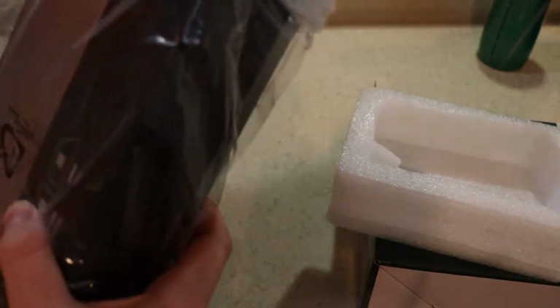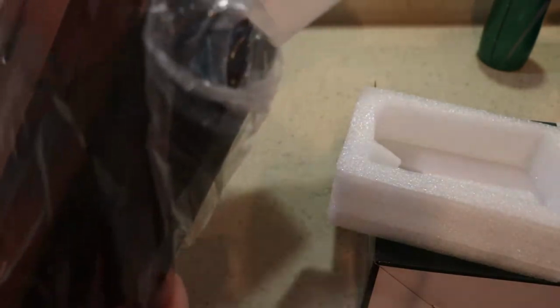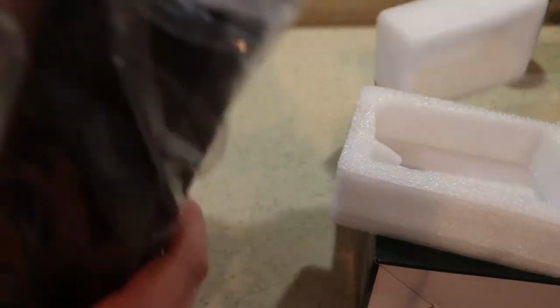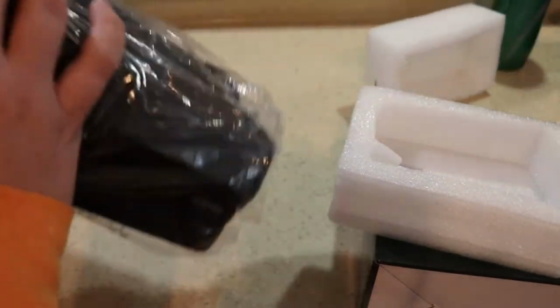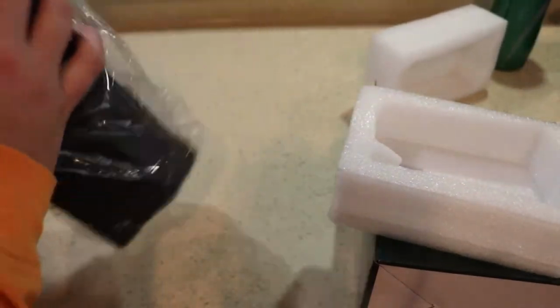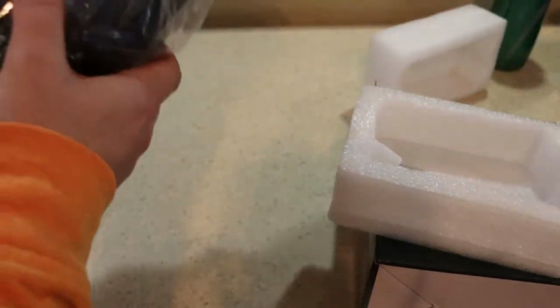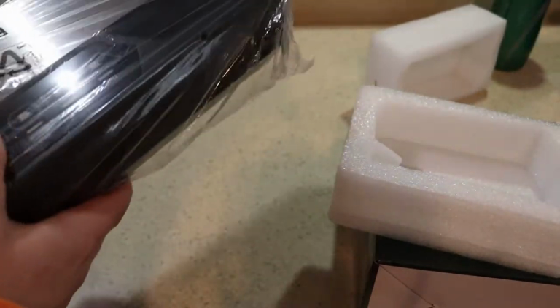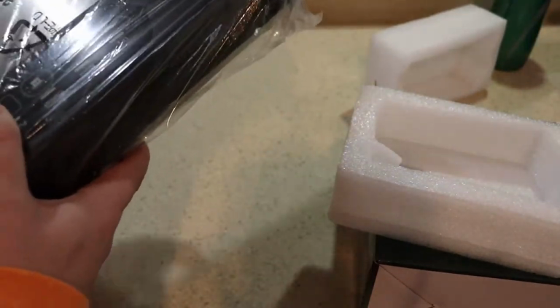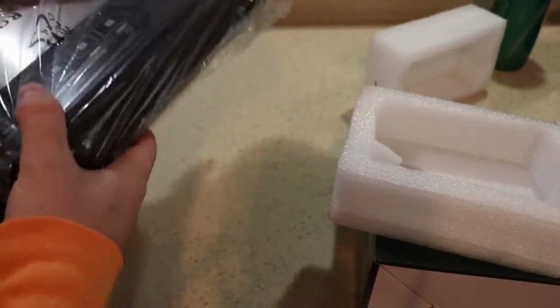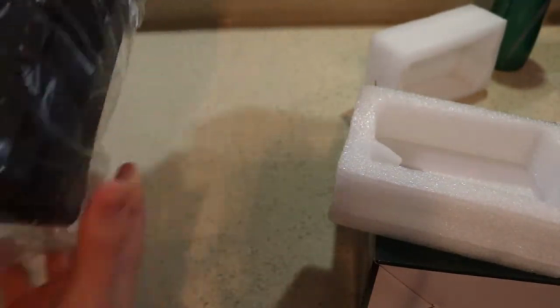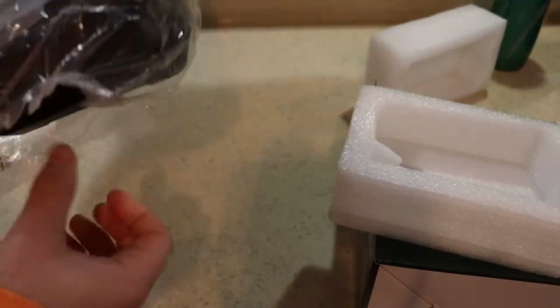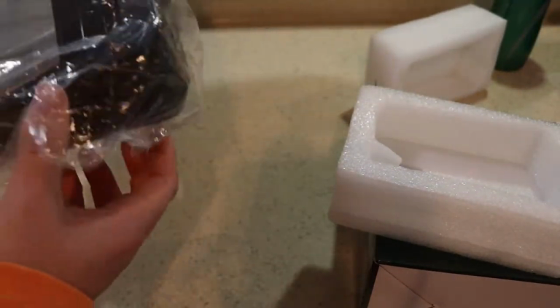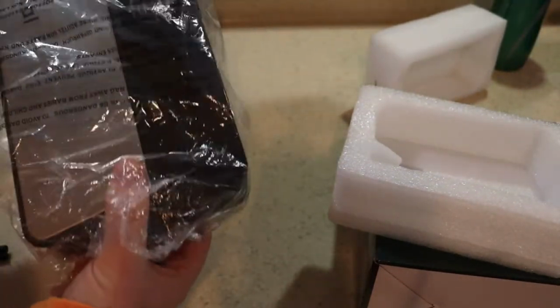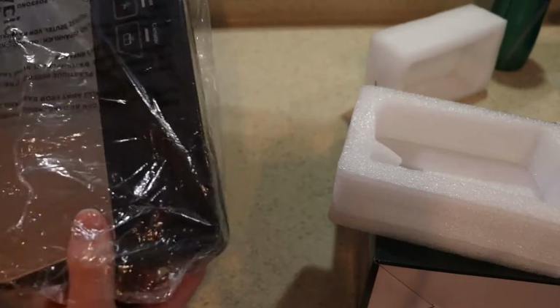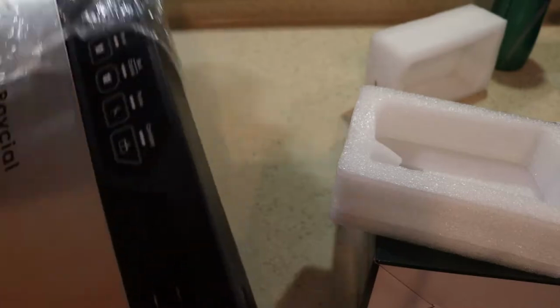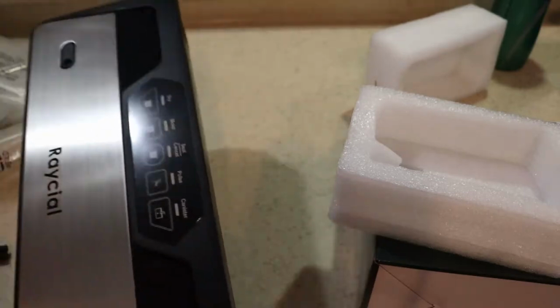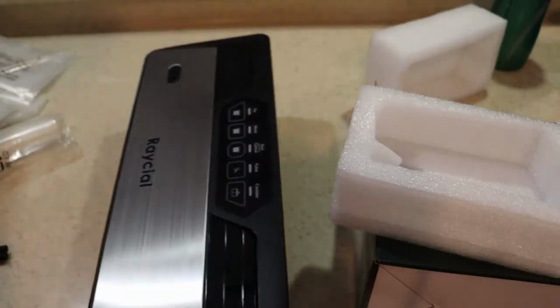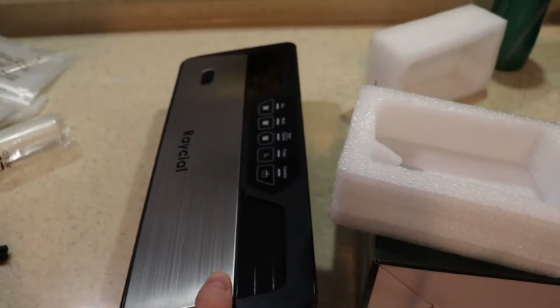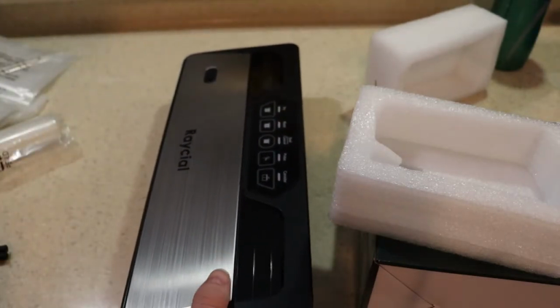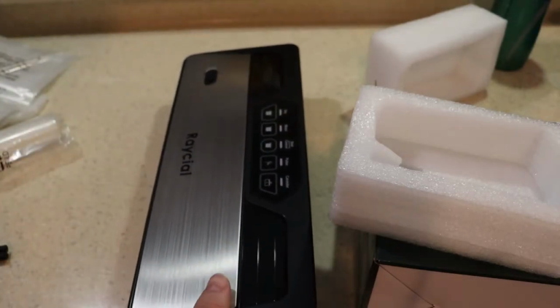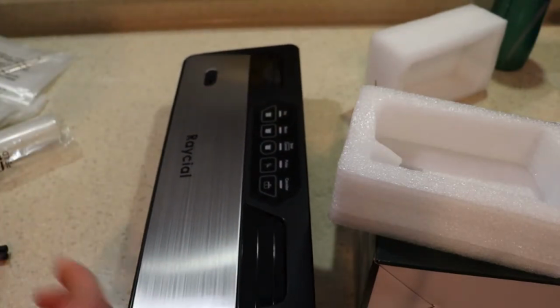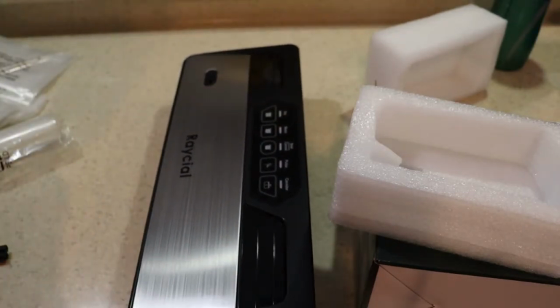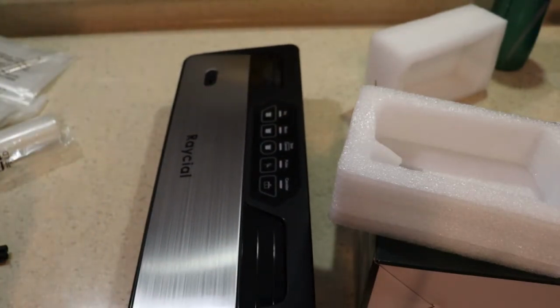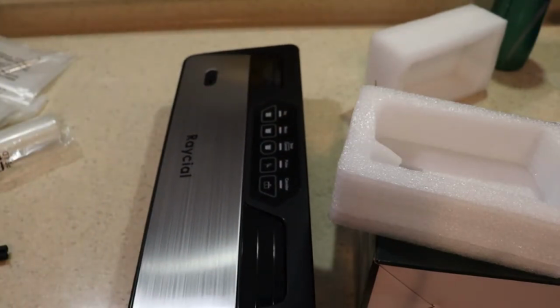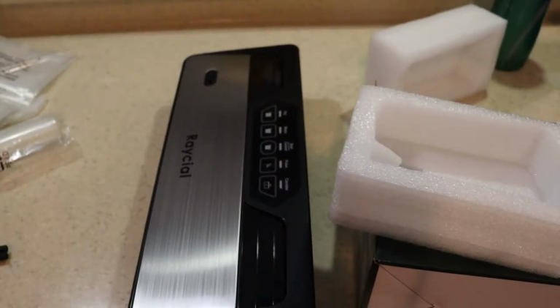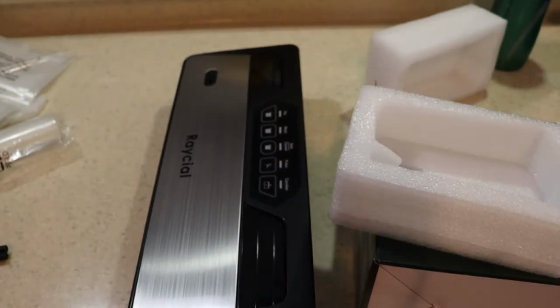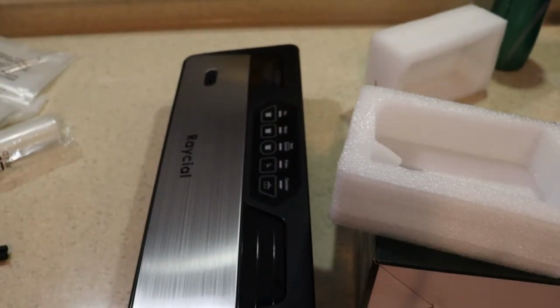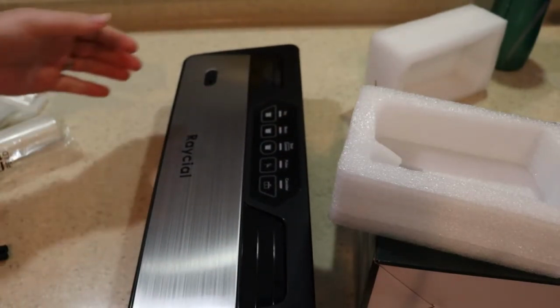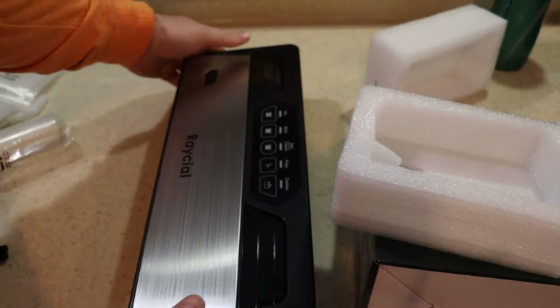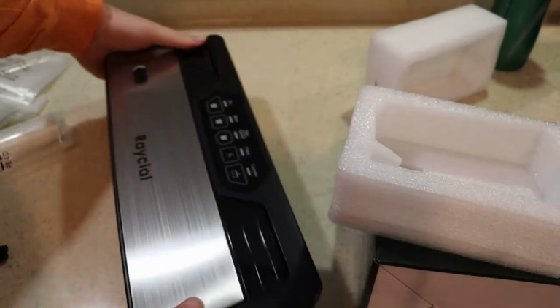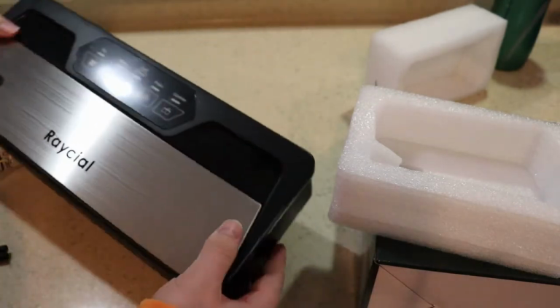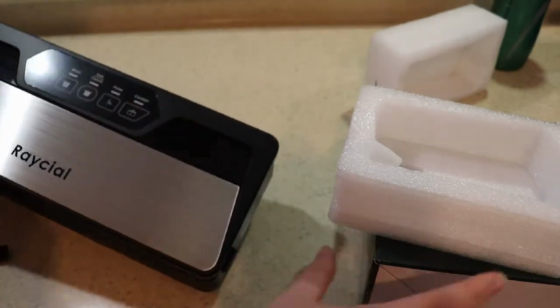I've also tested this using FoodSaver bags and they work just fine. This is a good alternative to the FoodSaver brand, which is extraordinarily and unnecessarily expensive. This one has a nice little stainless steel finish to it.